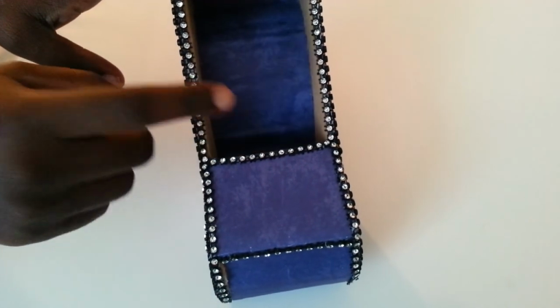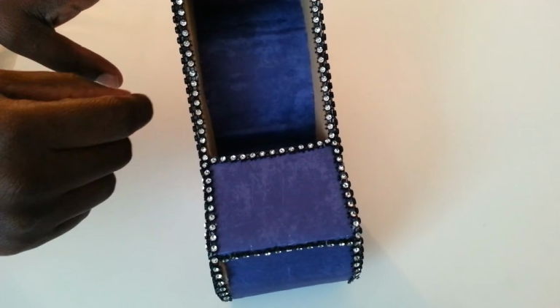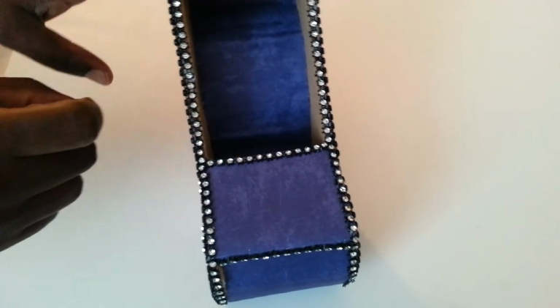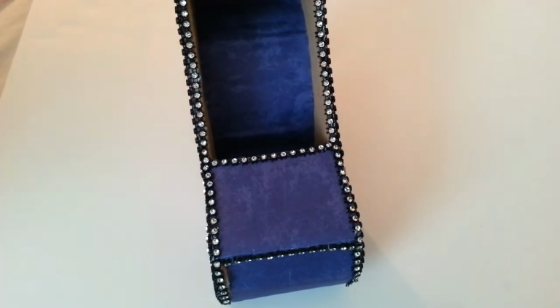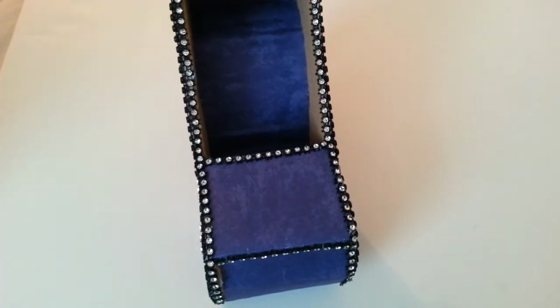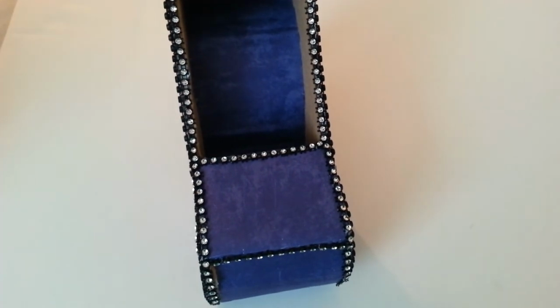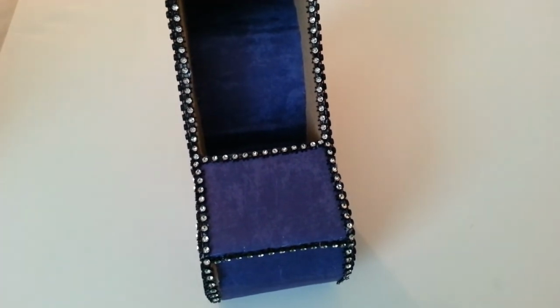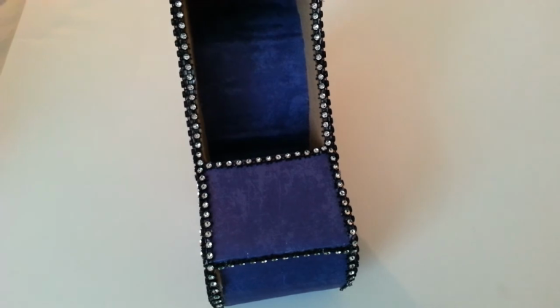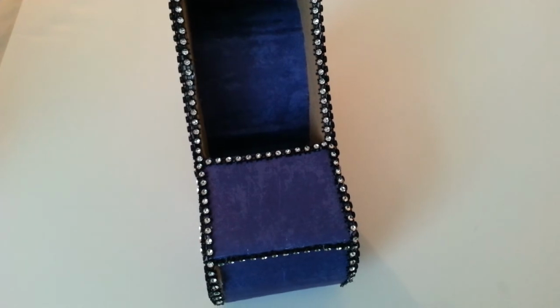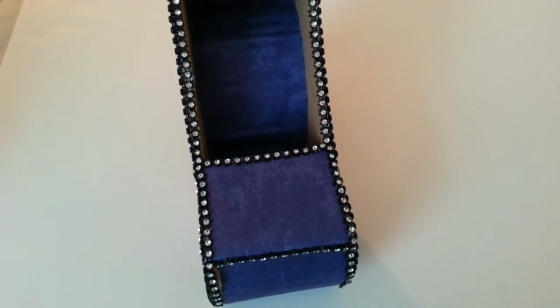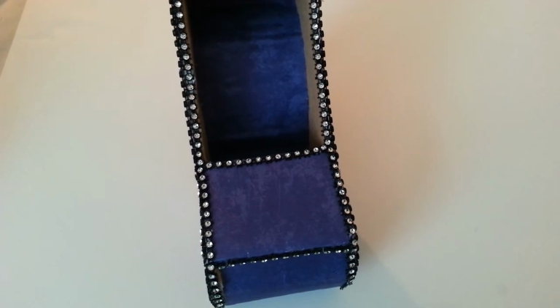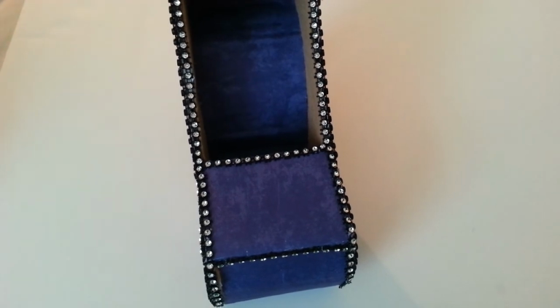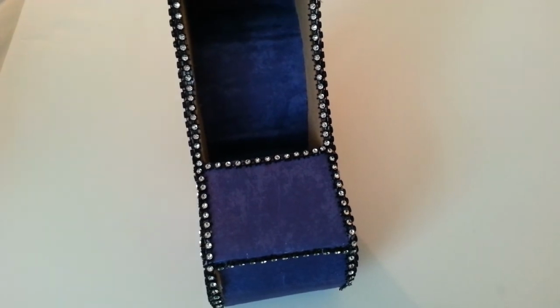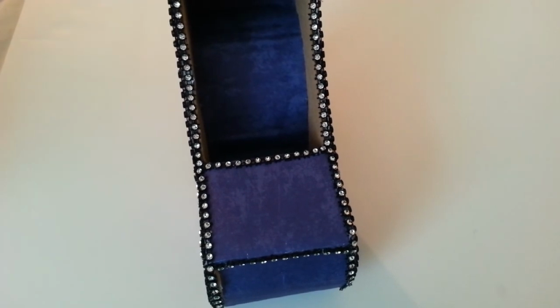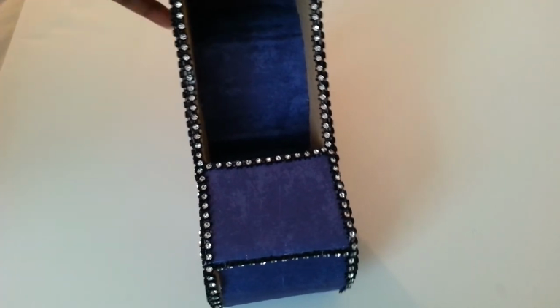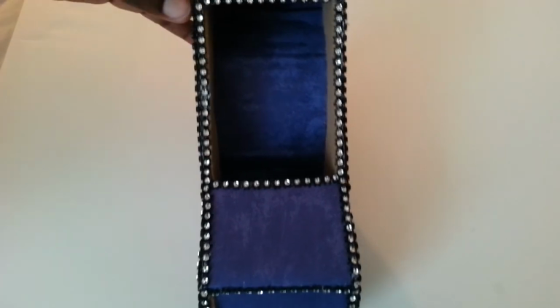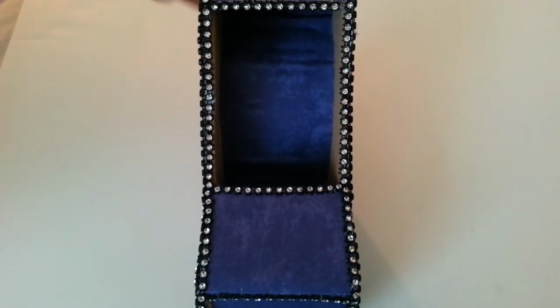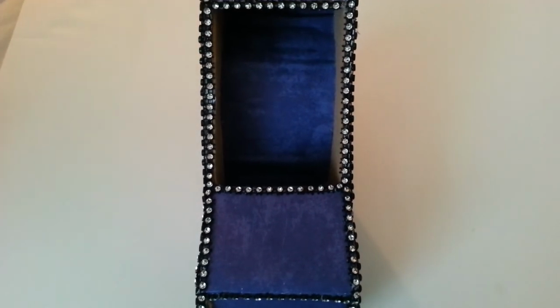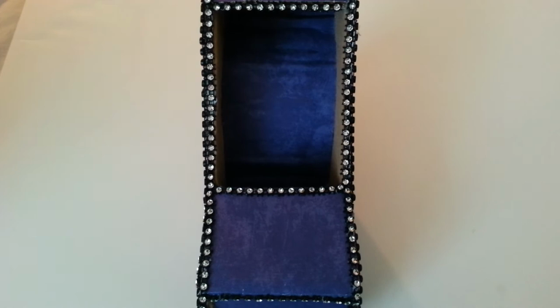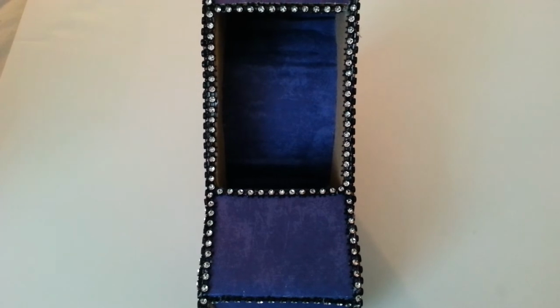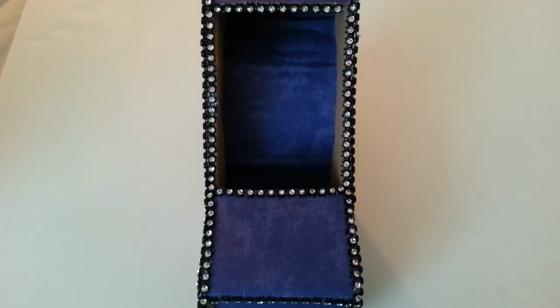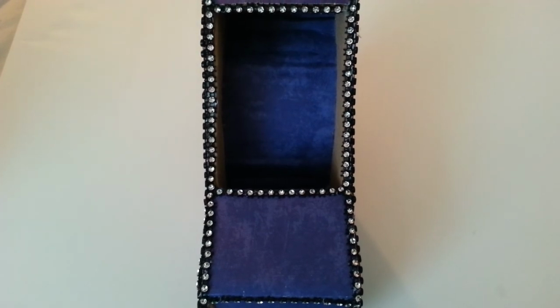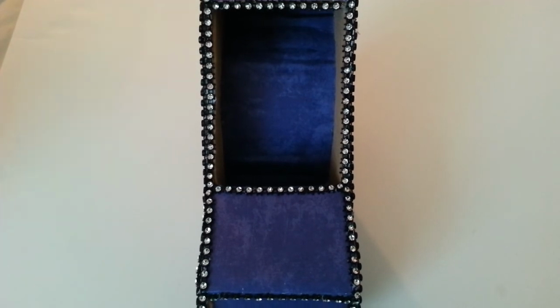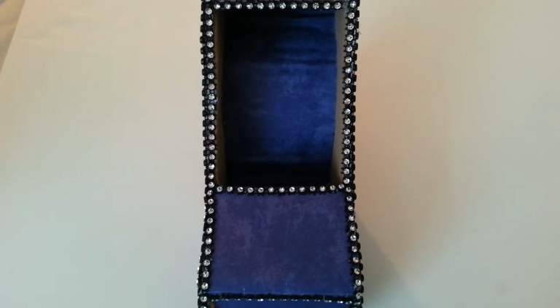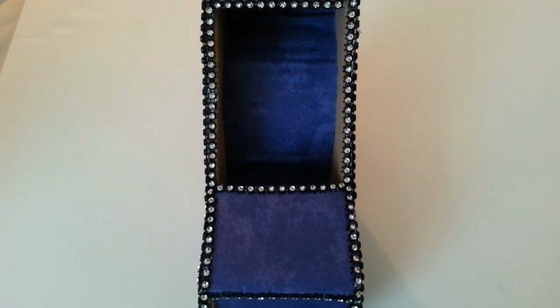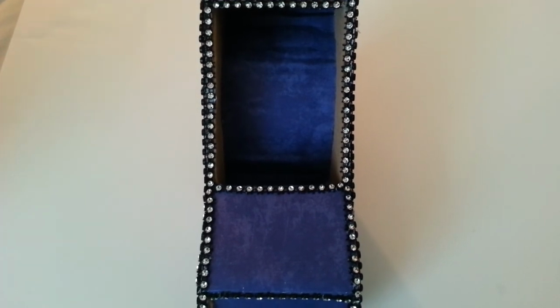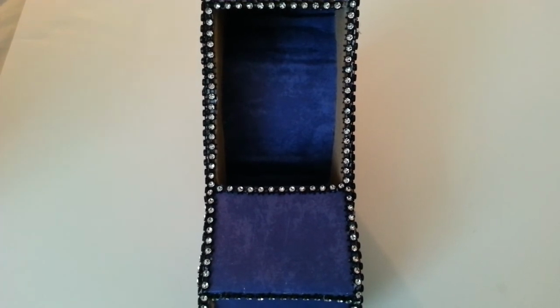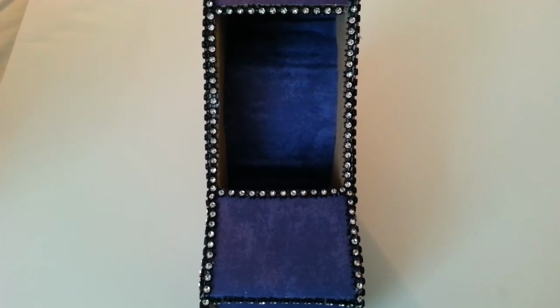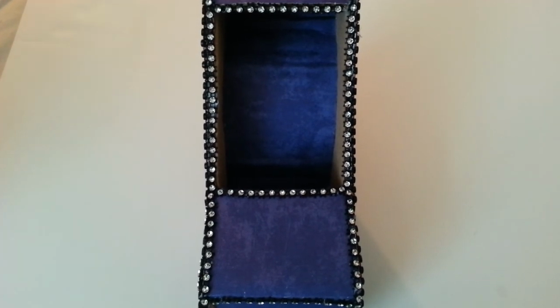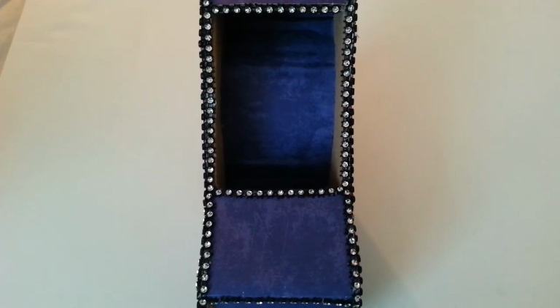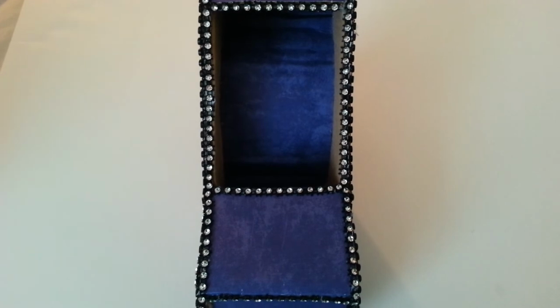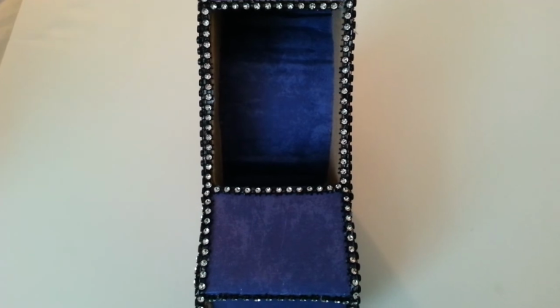I'm going to add fashionable goodies inside this high heel shoe. I'm making four of these in different colors, so I'm going to do a collective video of all the shoes with the goodies added, and I'll show that in a later video.